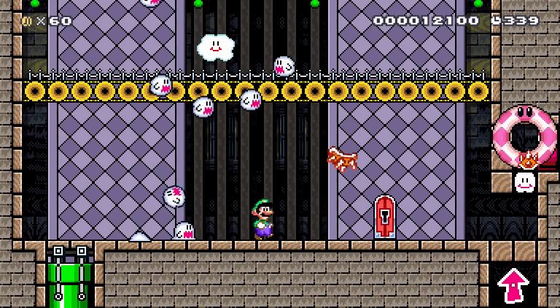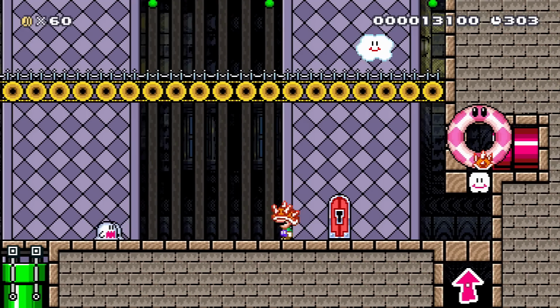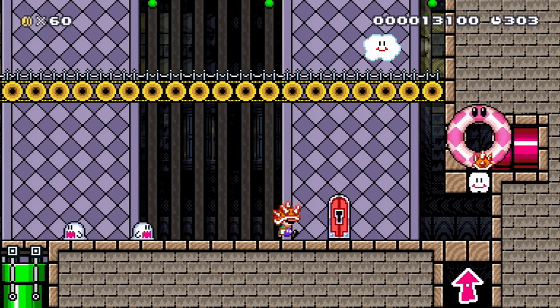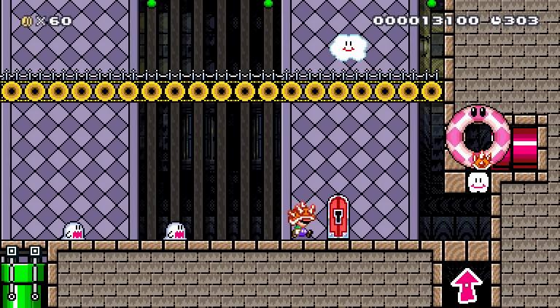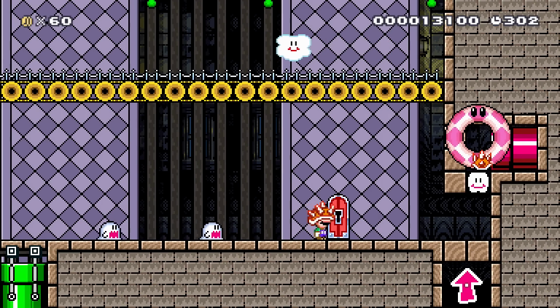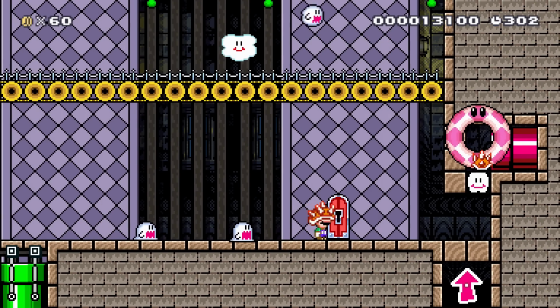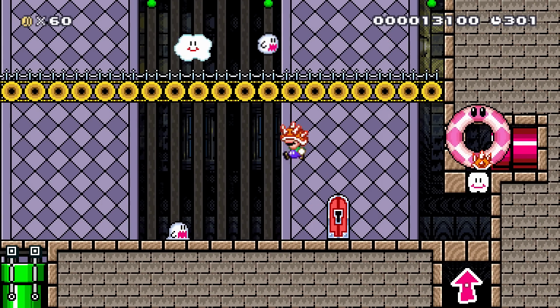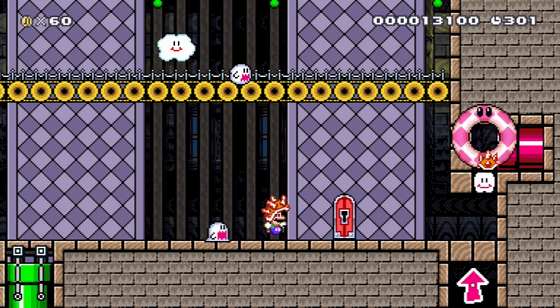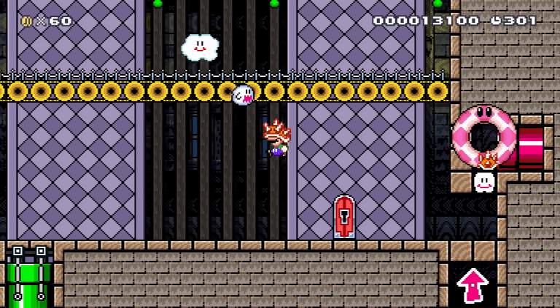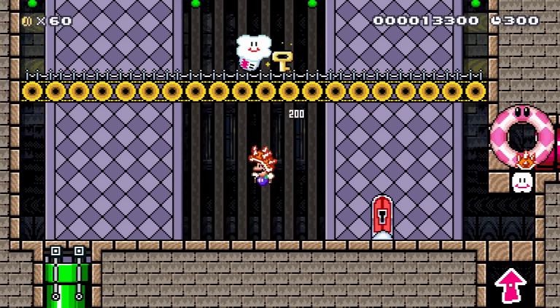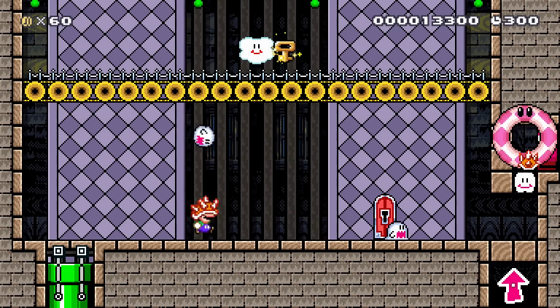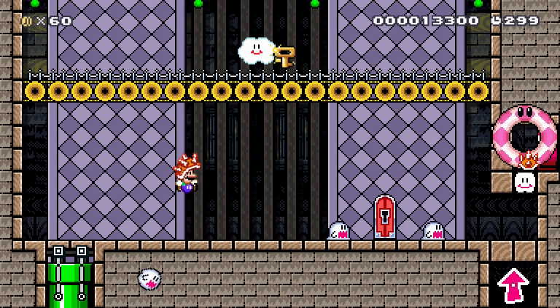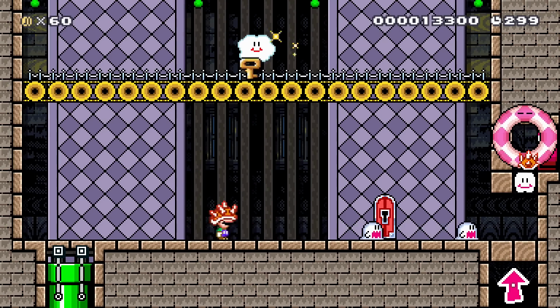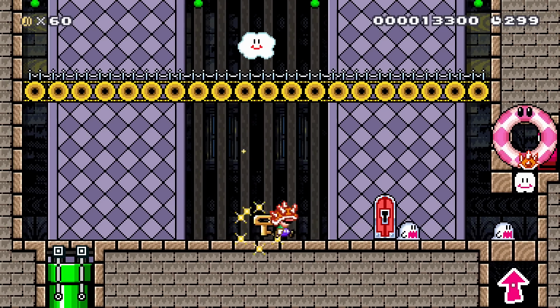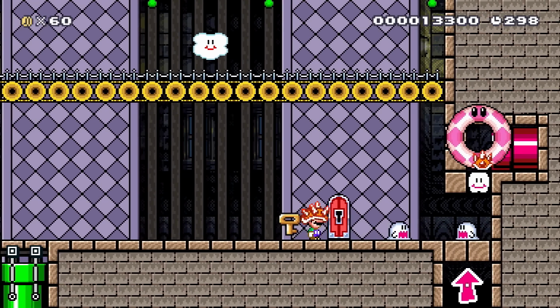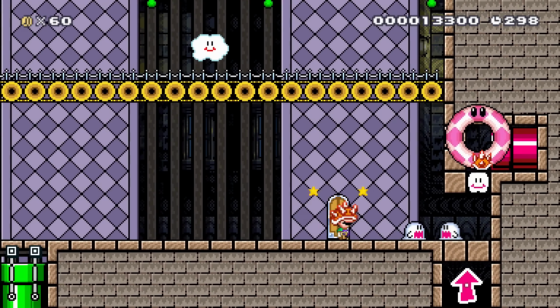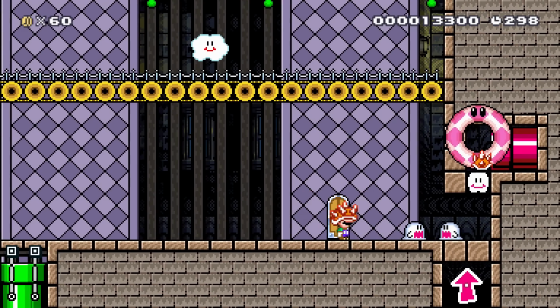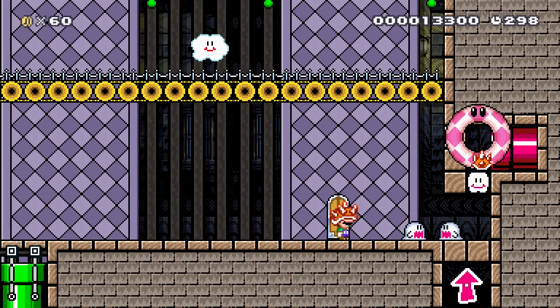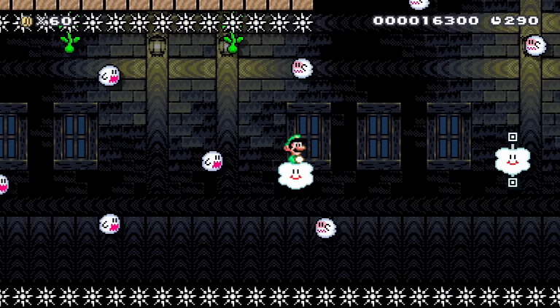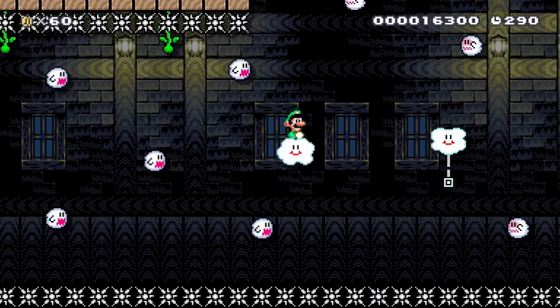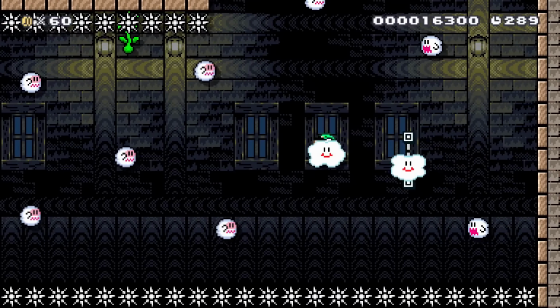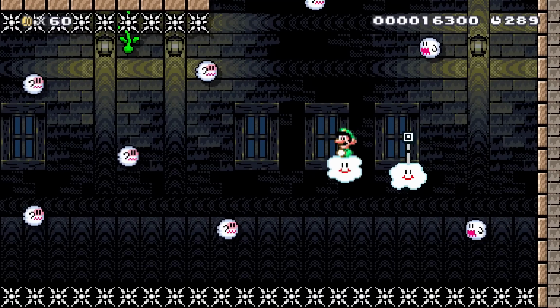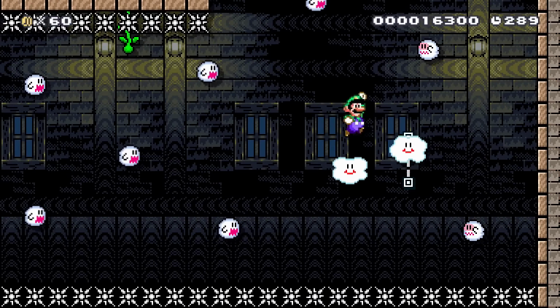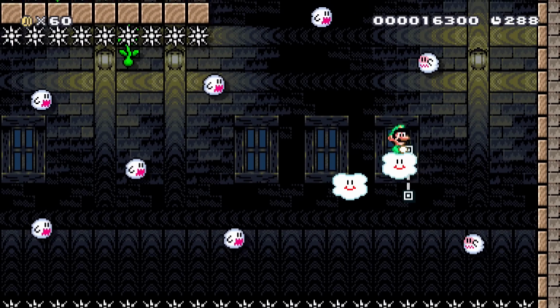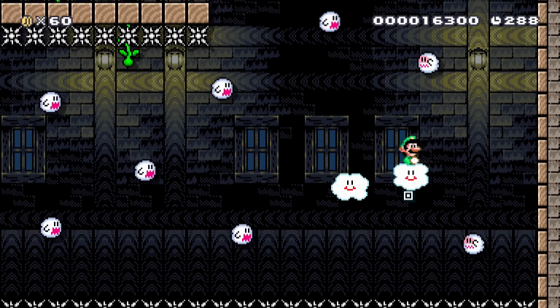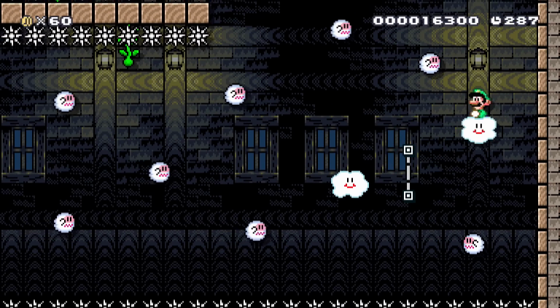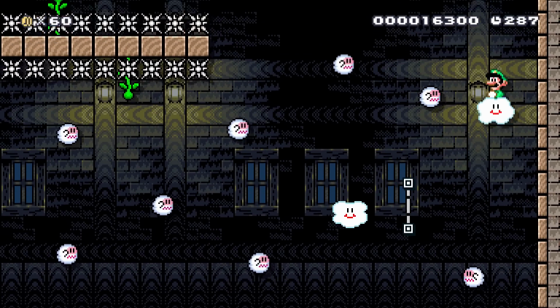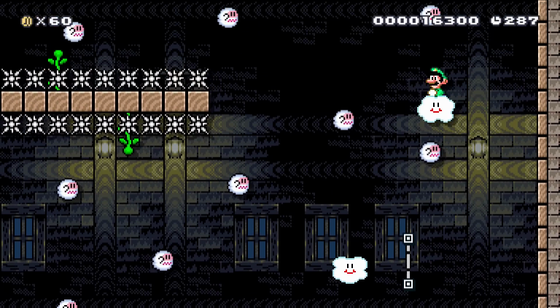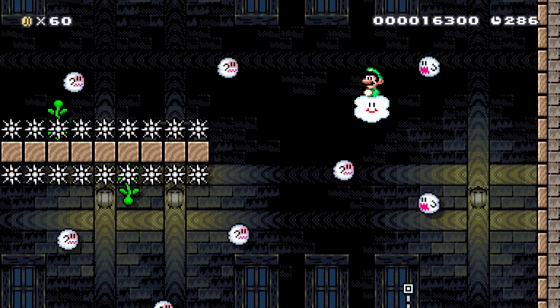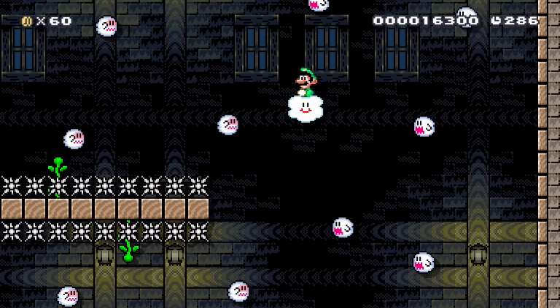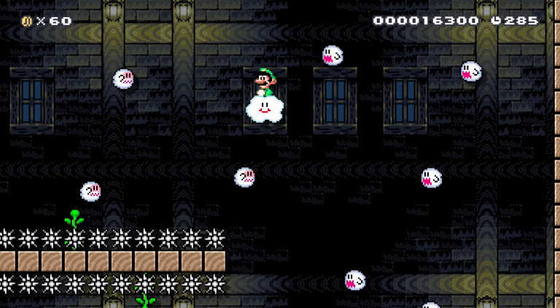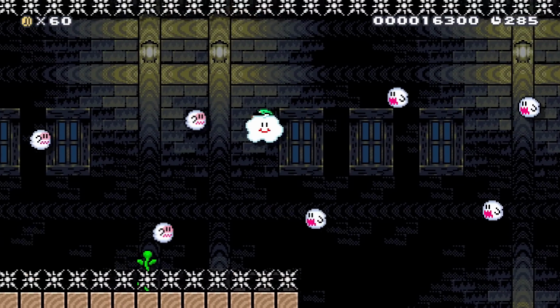Once the last Boo in the ring is vanquished, Luigi gets a key and the Lakitu's Cloud can finally rest. If you're enjoying these ideas, be sure to check out the codes of the courses made by amazing creators in the description below.